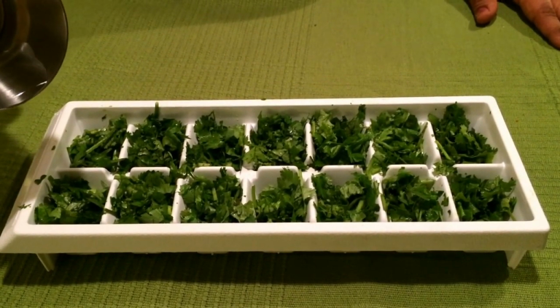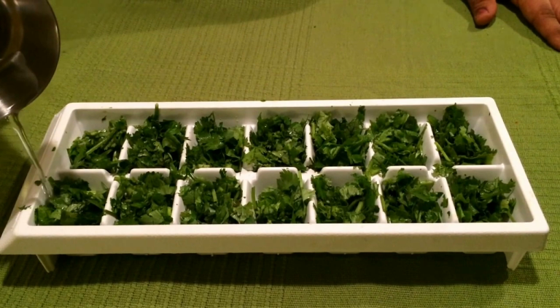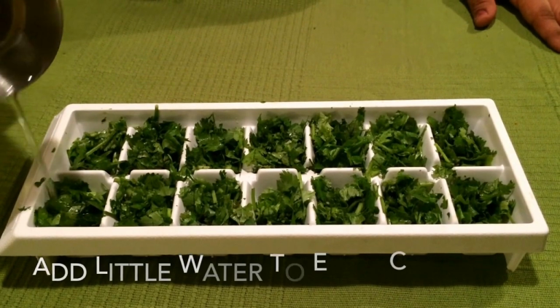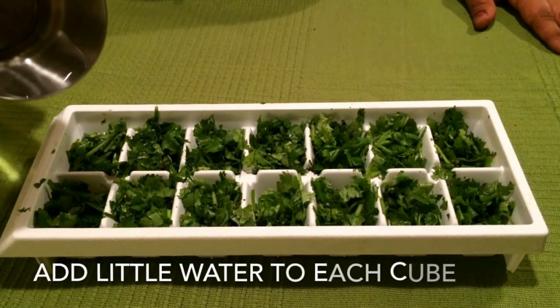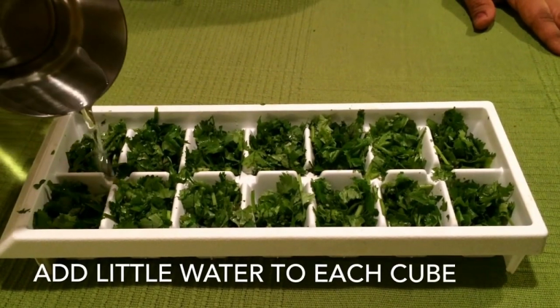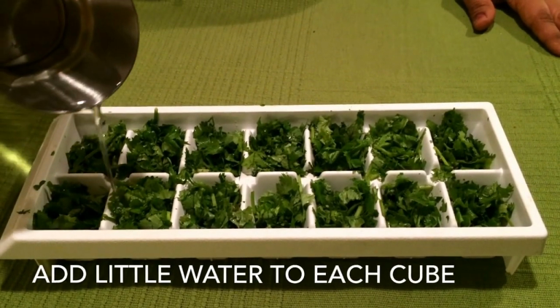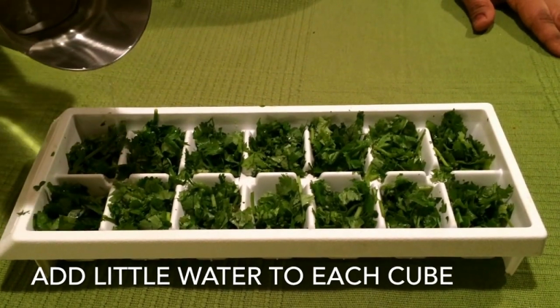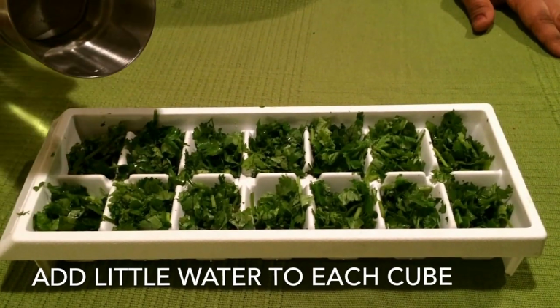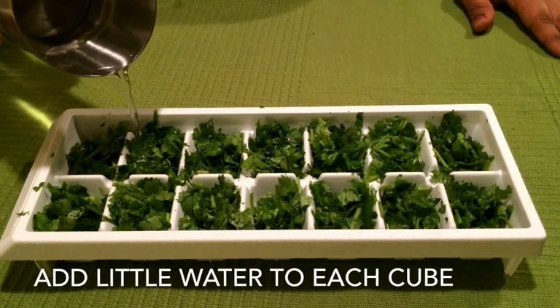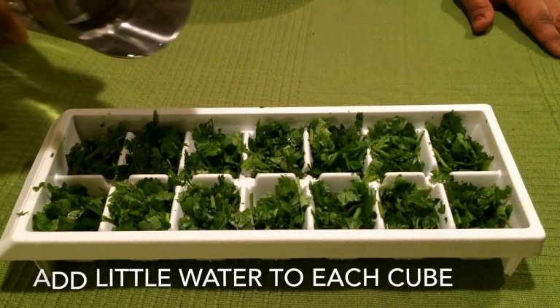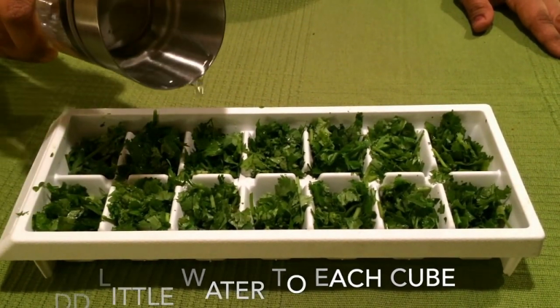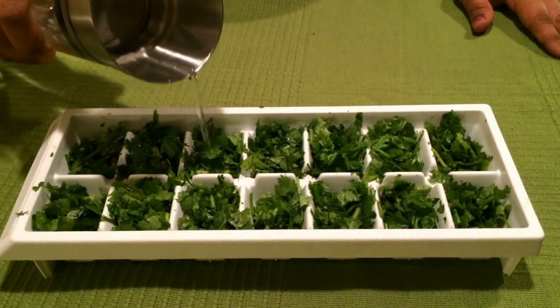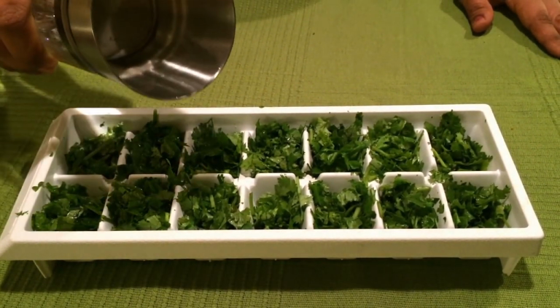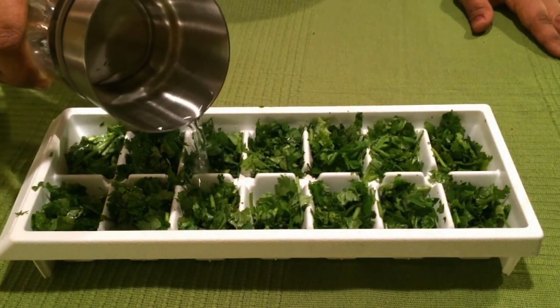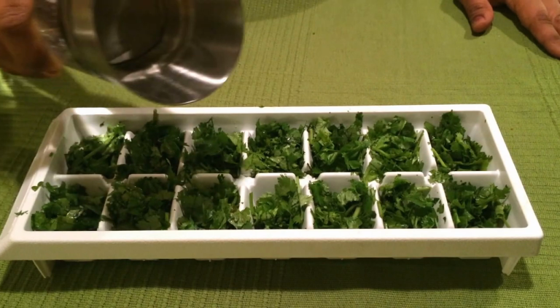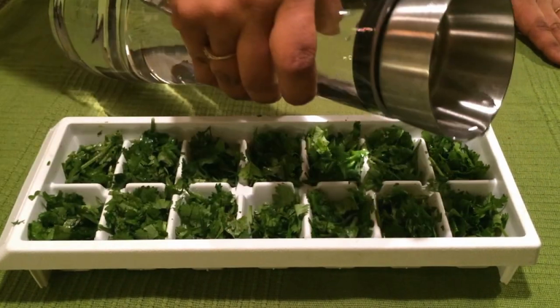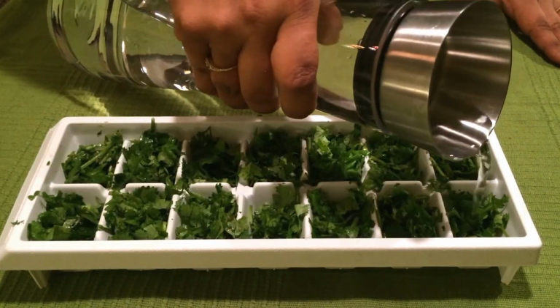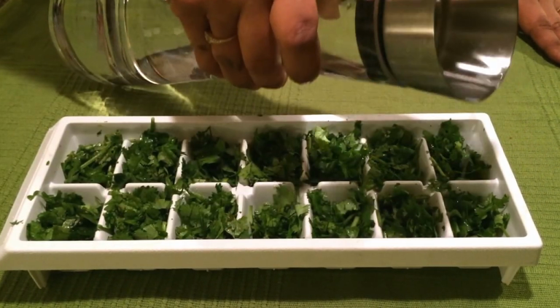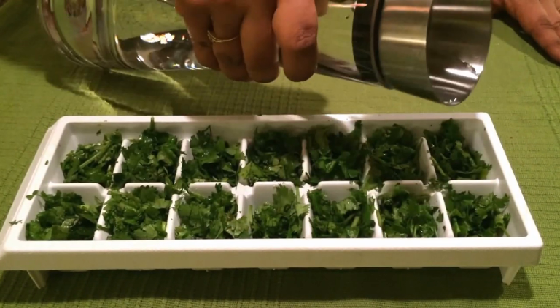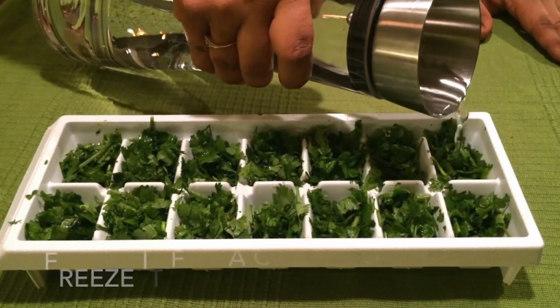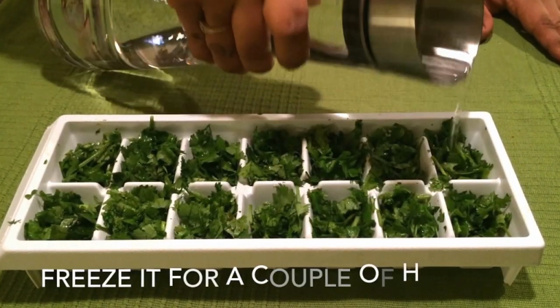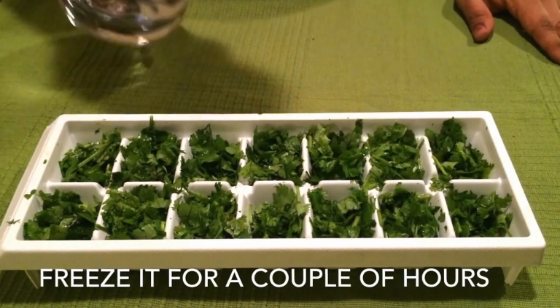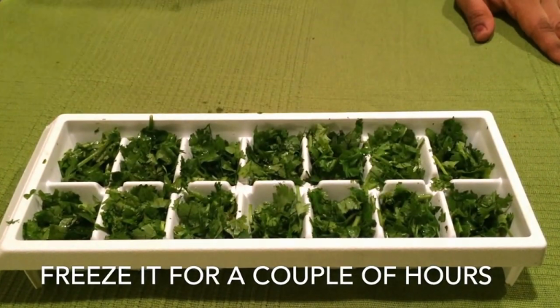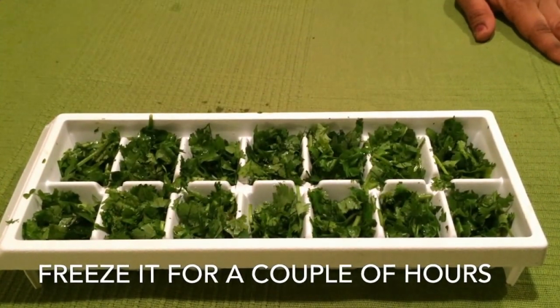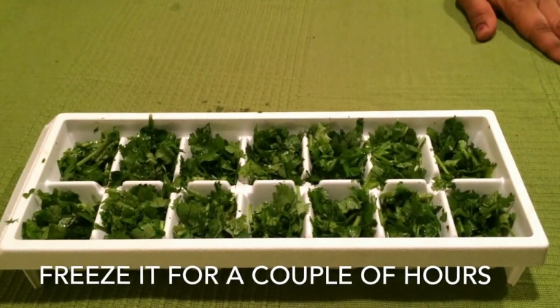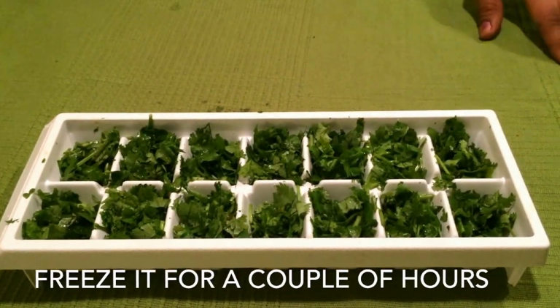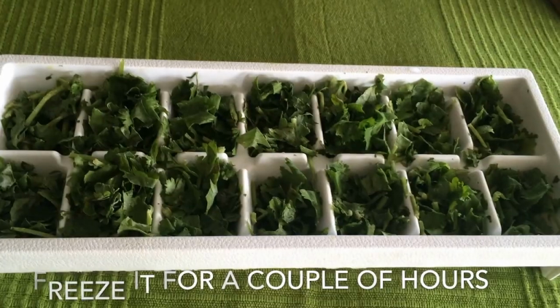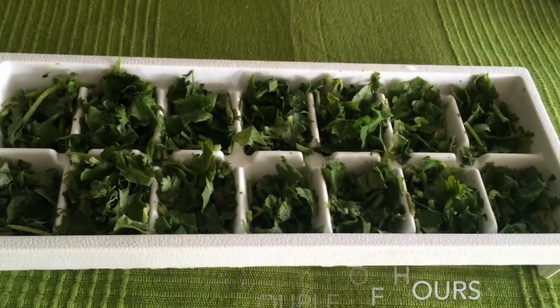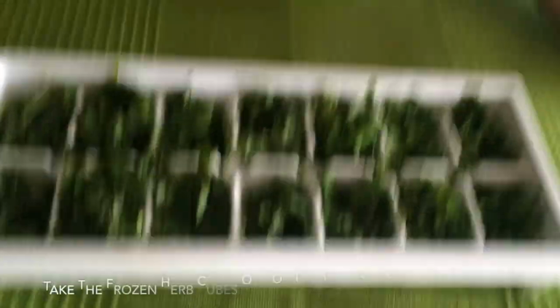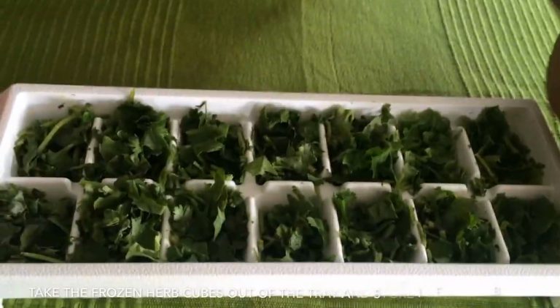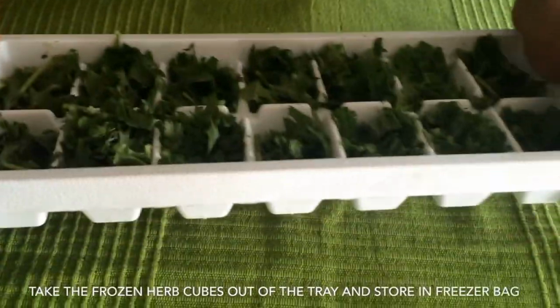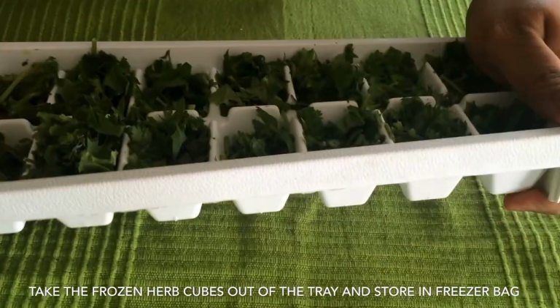Water is good for any recipe and keeps the leaves fresh. Now you can put this tray in the deep freezer and it will be ready in an hour or so — maybe two hours depending on the herbs you're using.